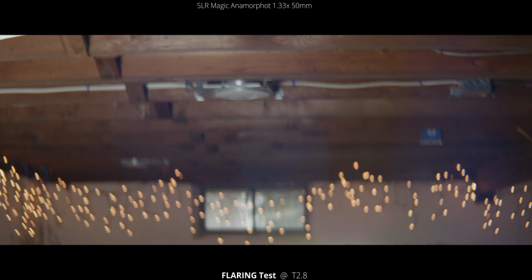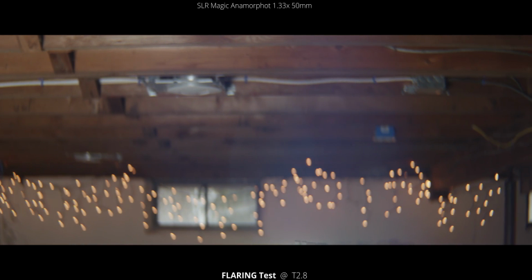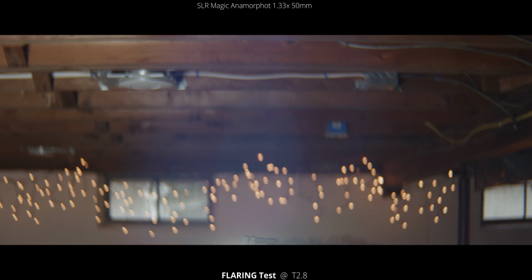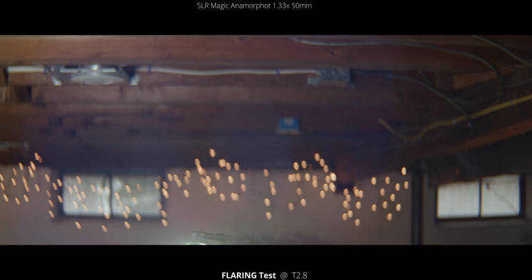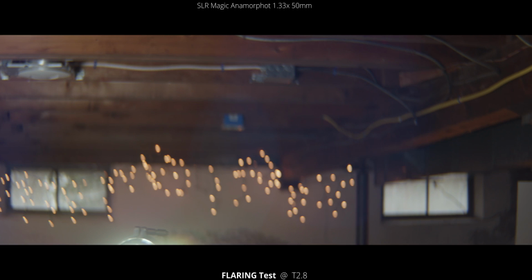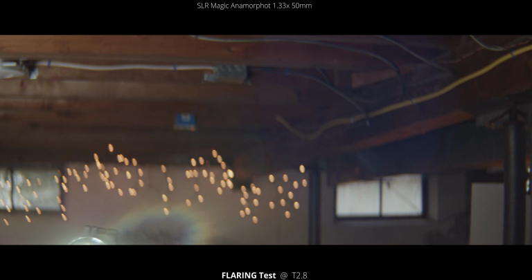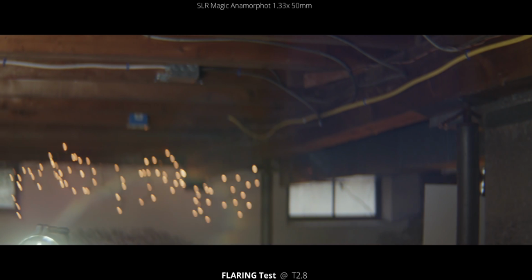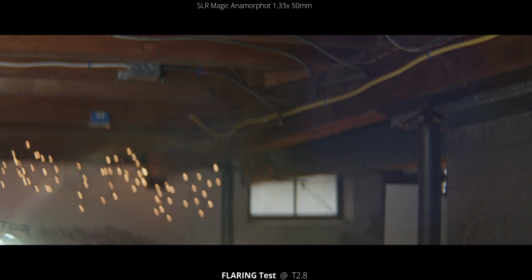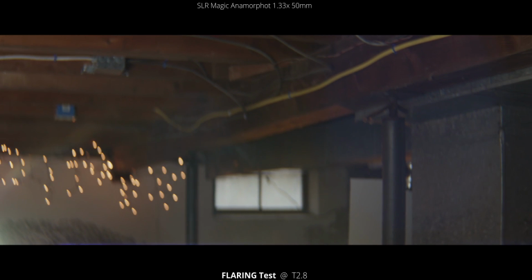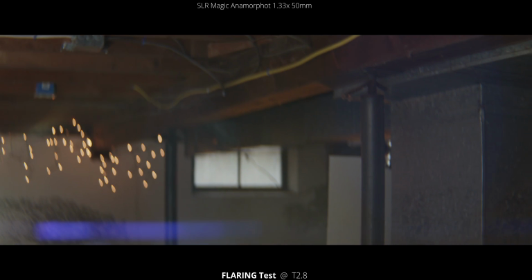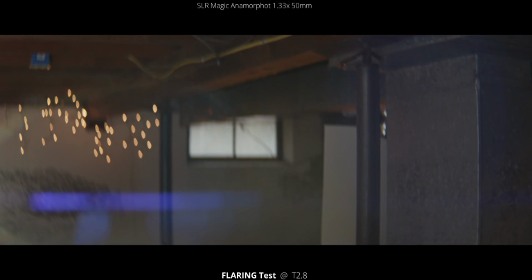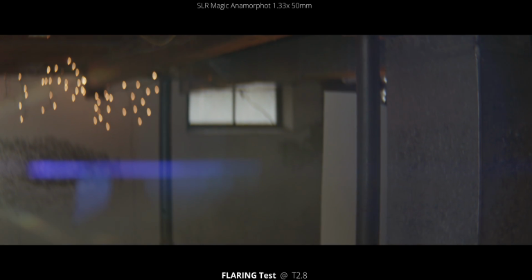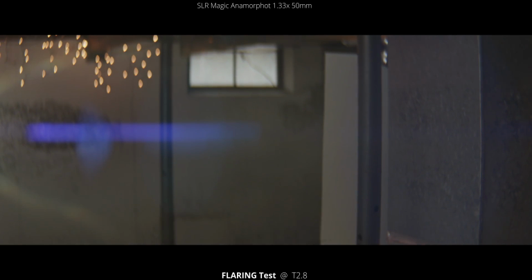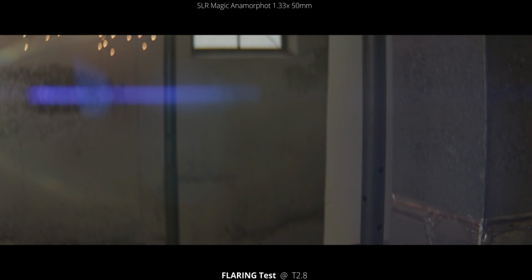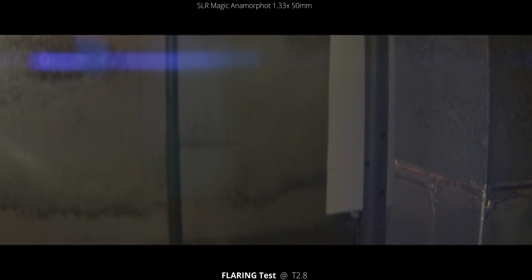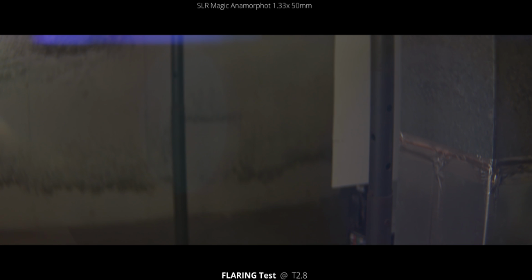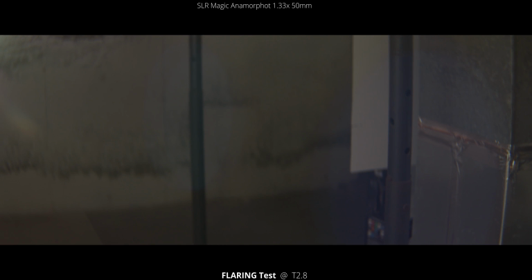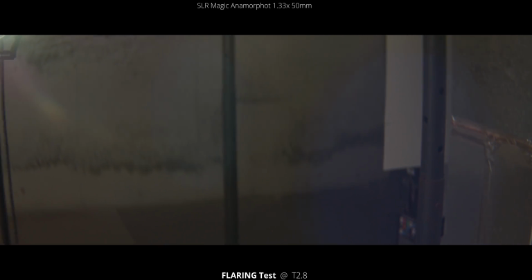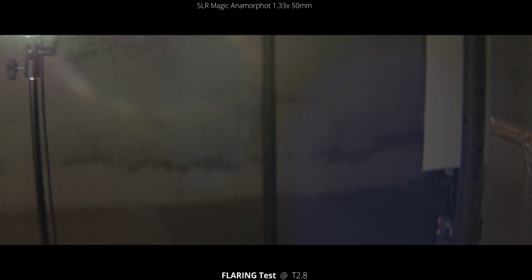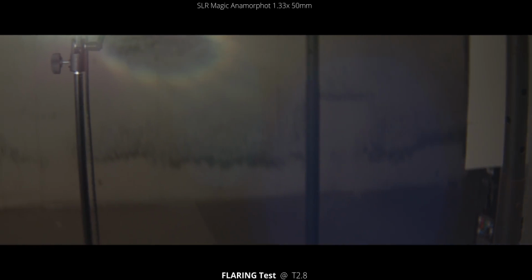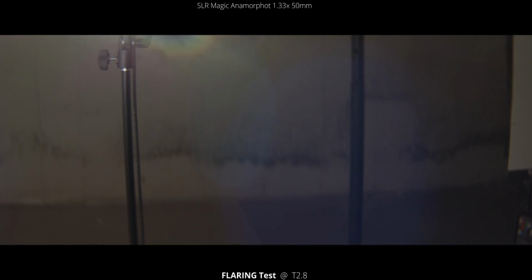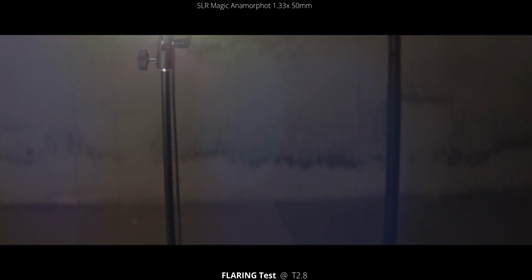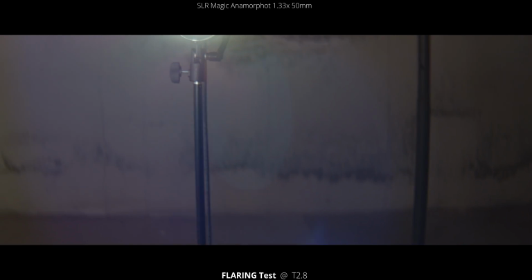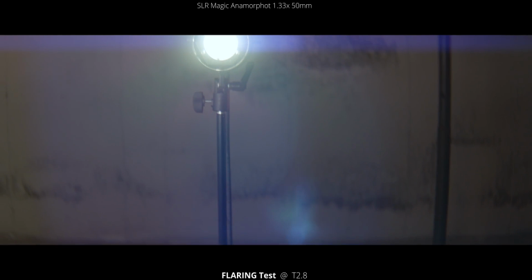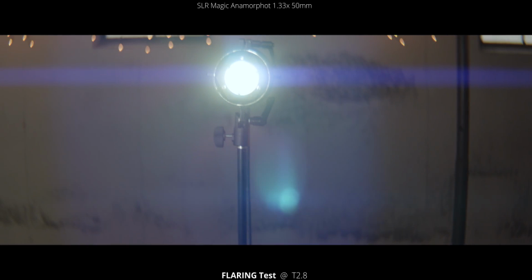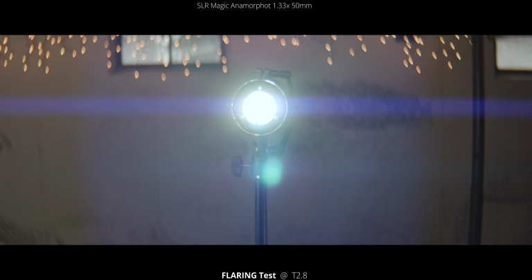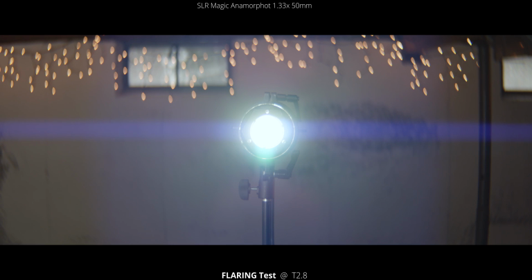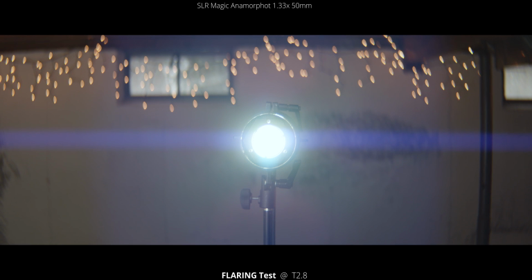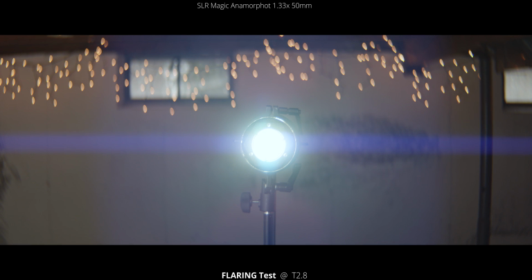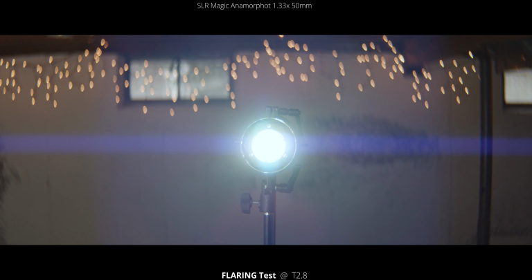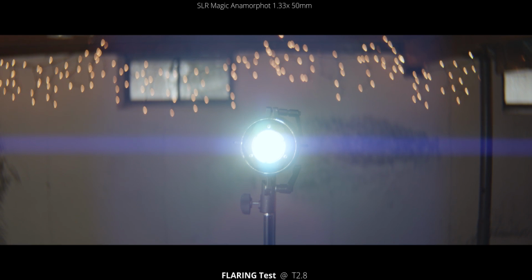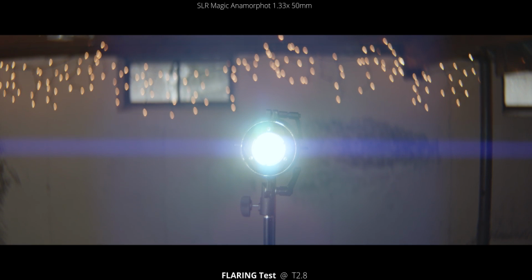Not as much flaring. Definitely in the corners you still get that sort of blooming rainbow flare coming in, and then some blue streaks coming across the frame. You get some pretty big blue orbs, but they're really washed out — they're not too defined like they were with the 35mm.